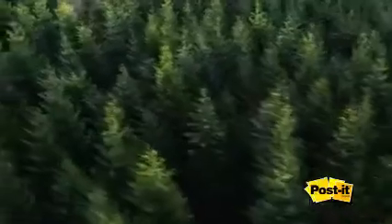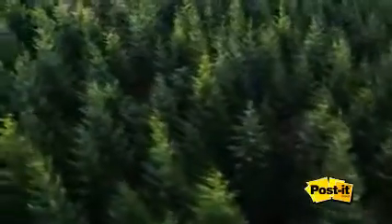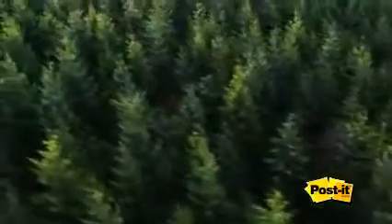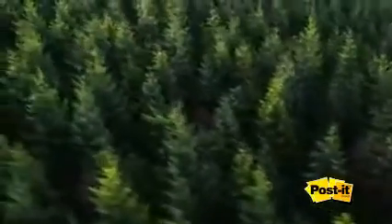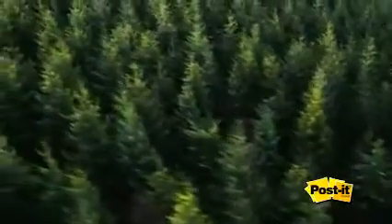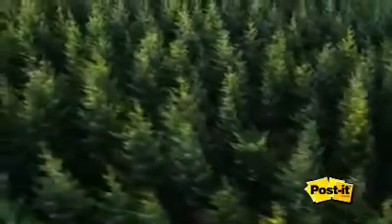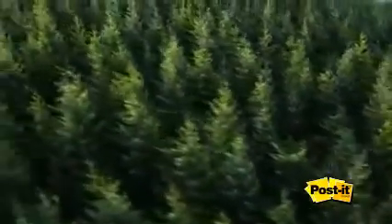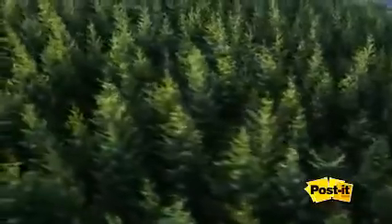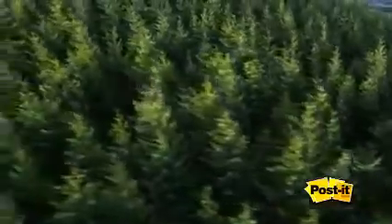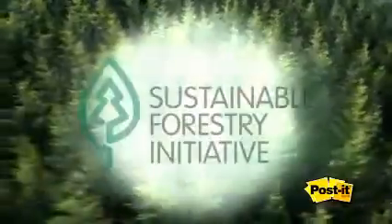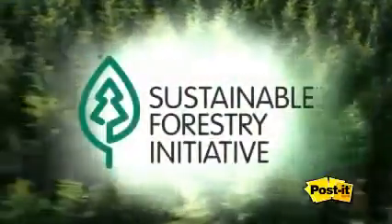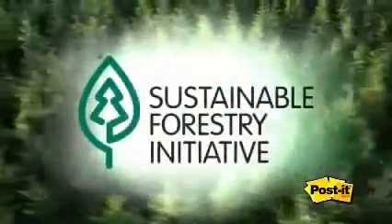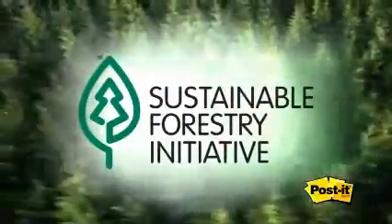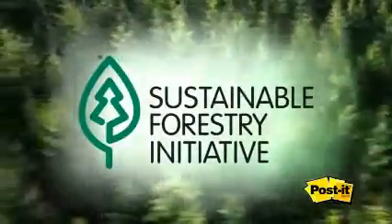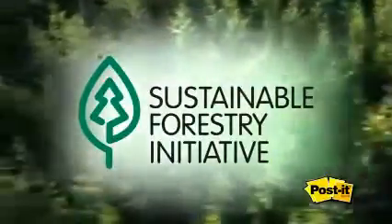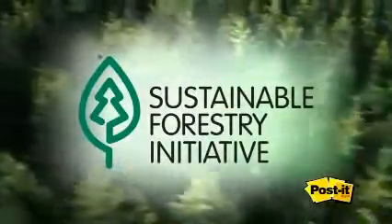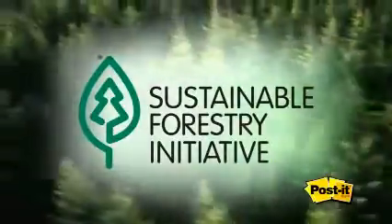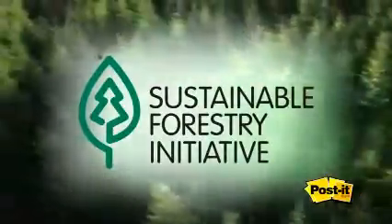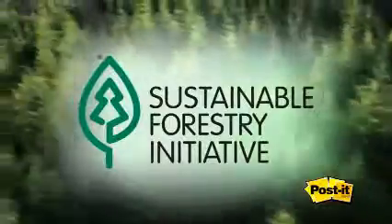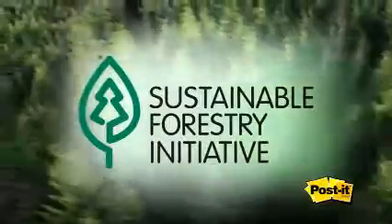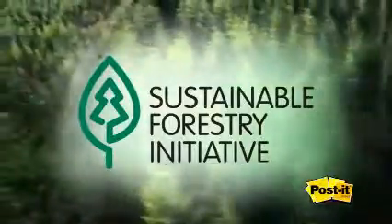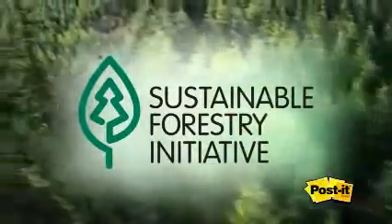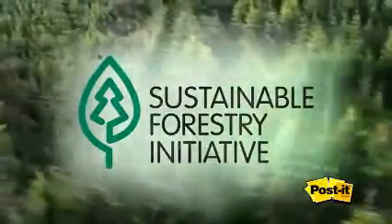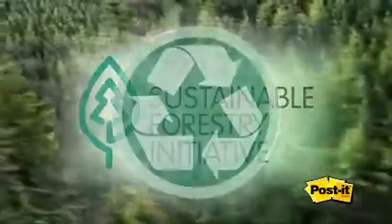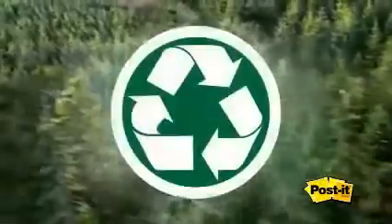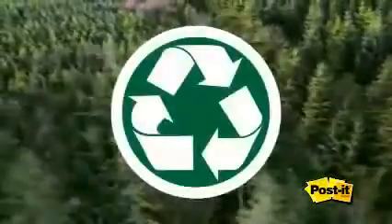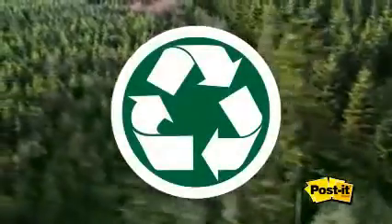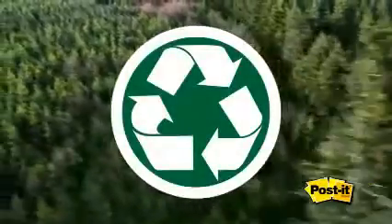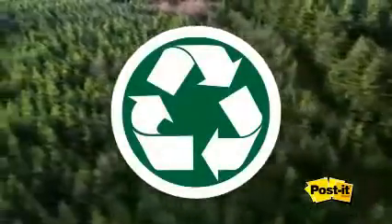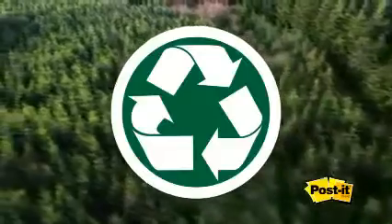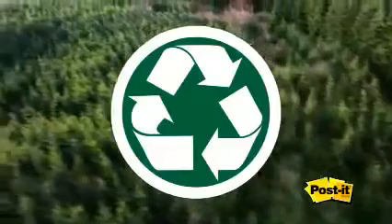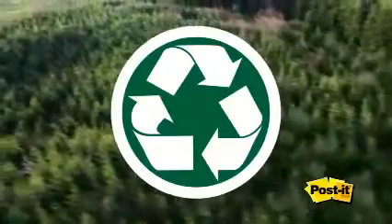In fact, our legacy of environmental stewardship goes back over 30 years. It's why our paper comes from well-managed forests, where trees are replanted as part of the Sustainable Forestry Initiative, and why all Post-It notes and 3M permanent labels are 100% recyclable.